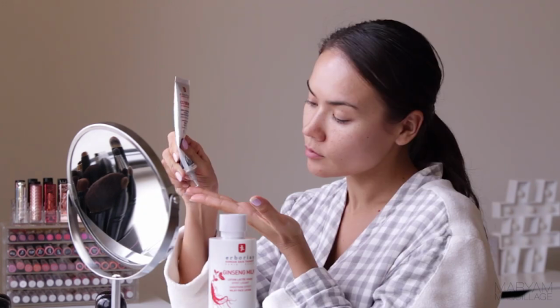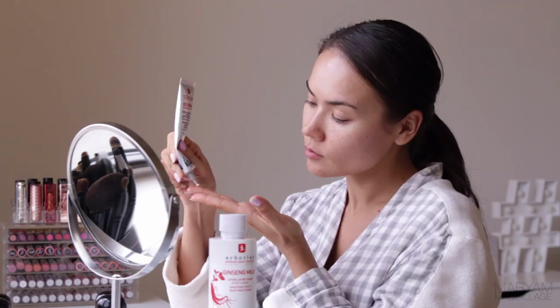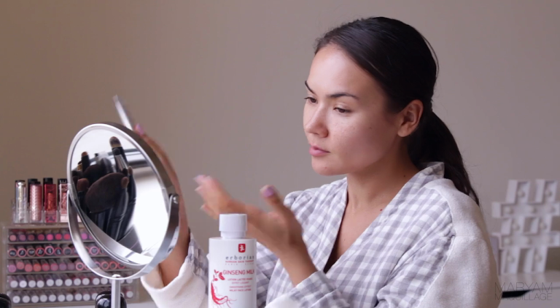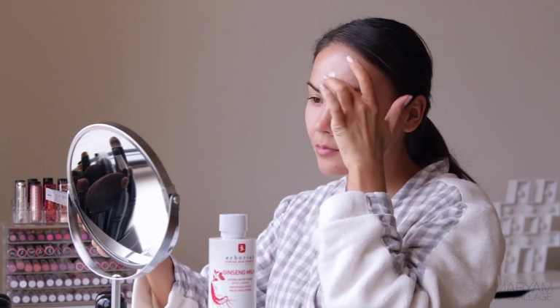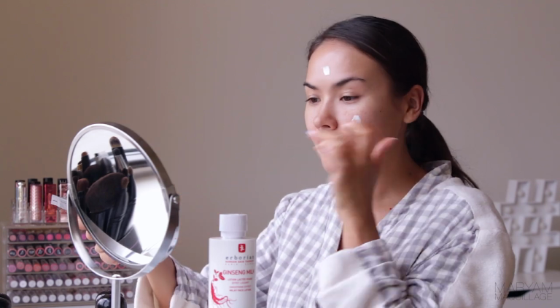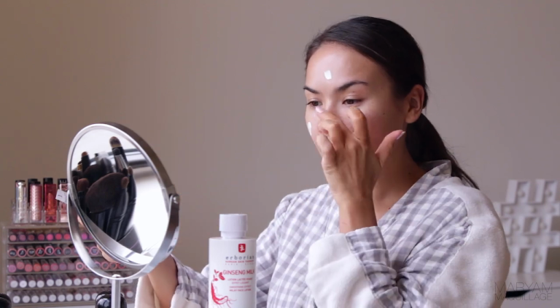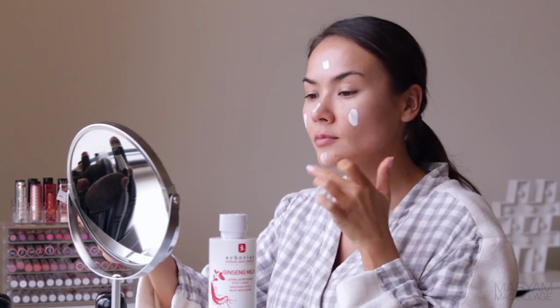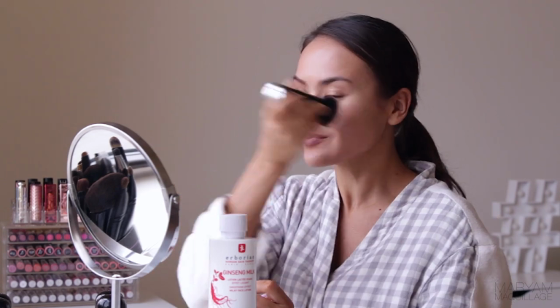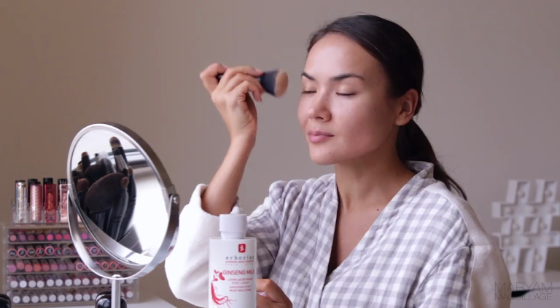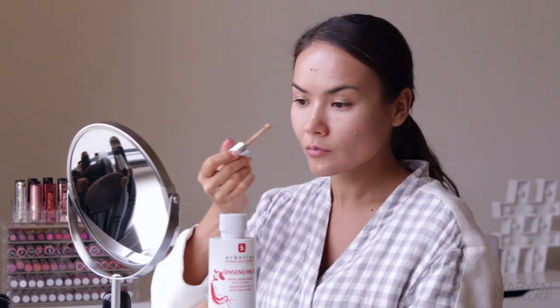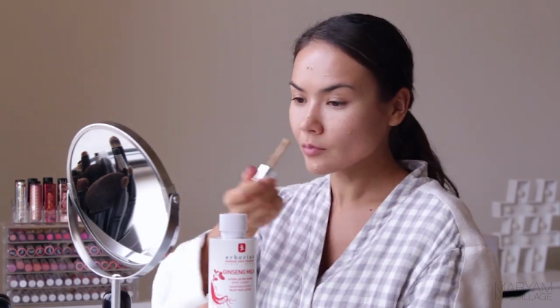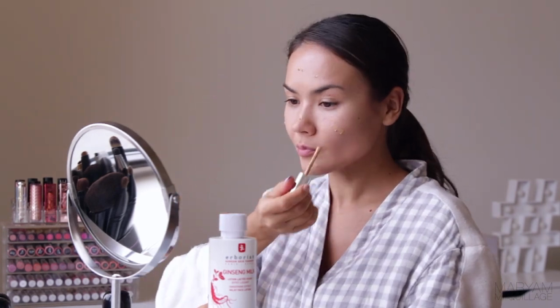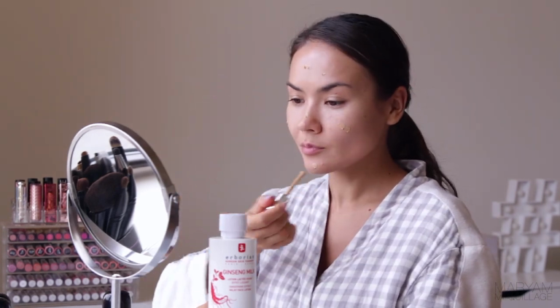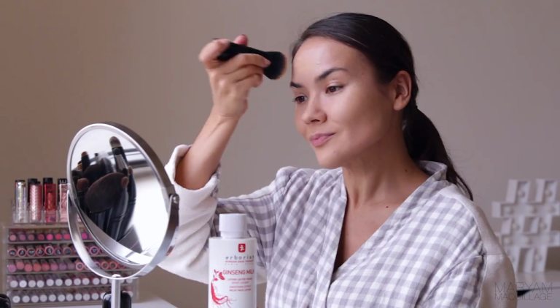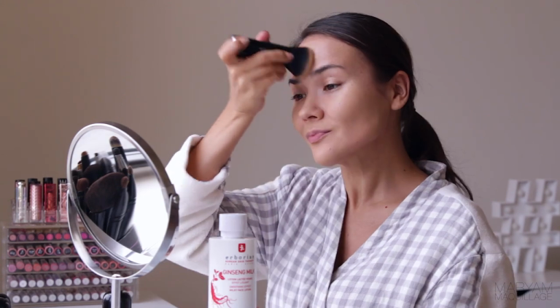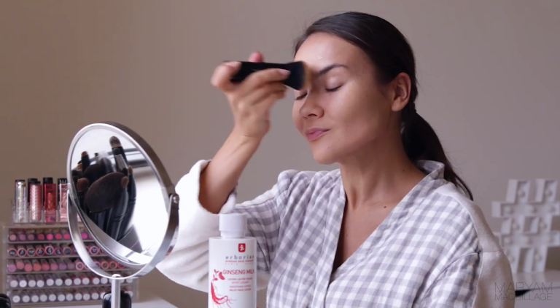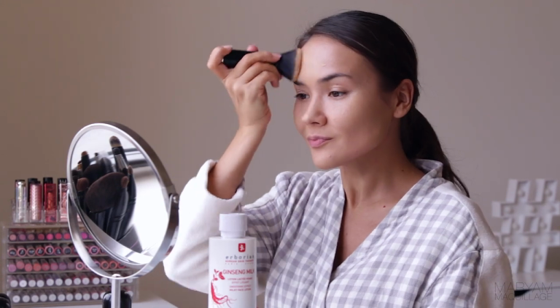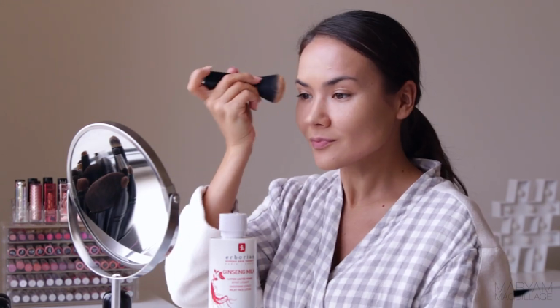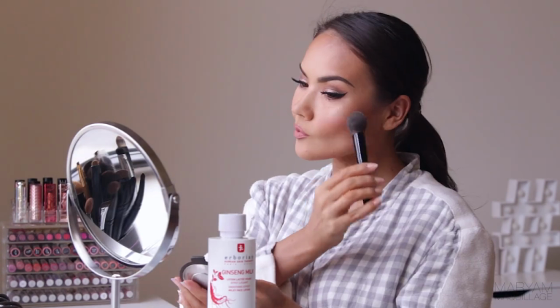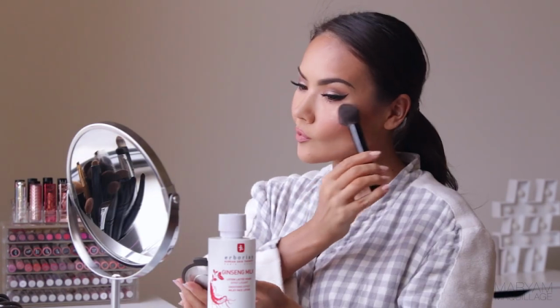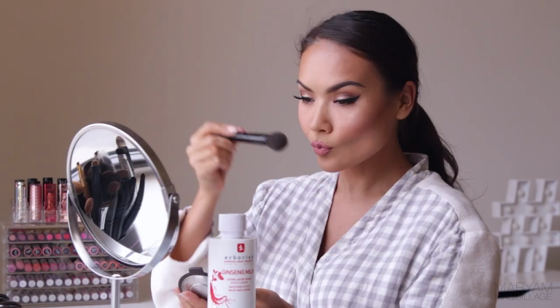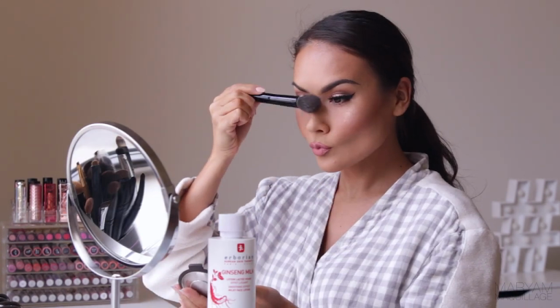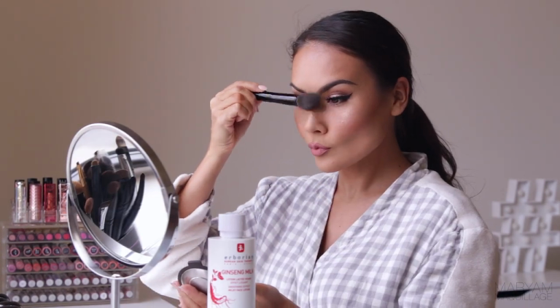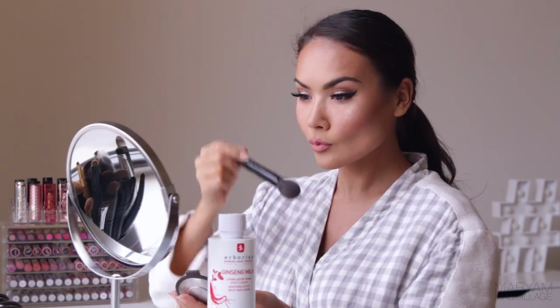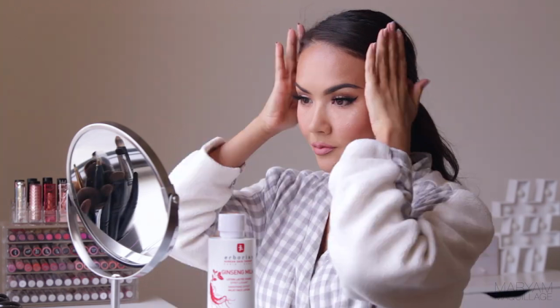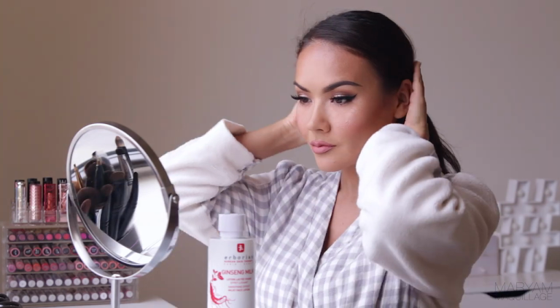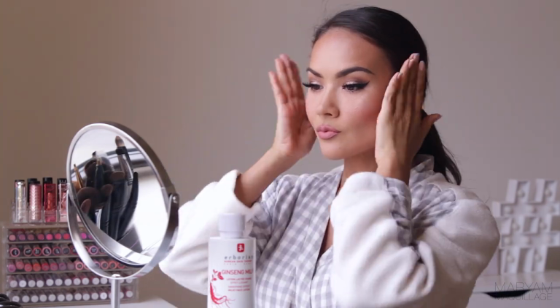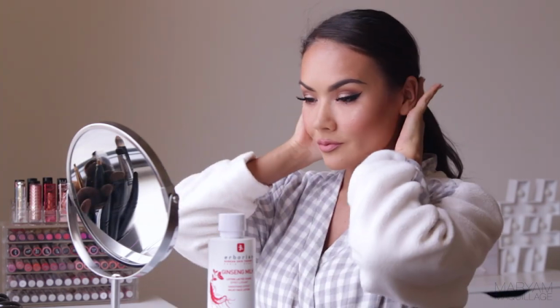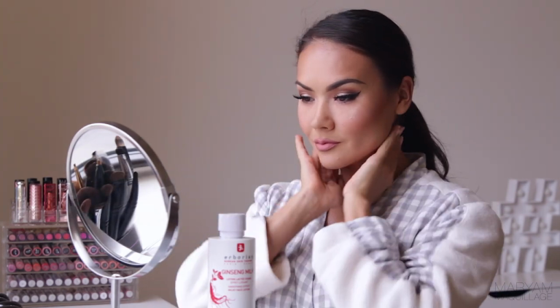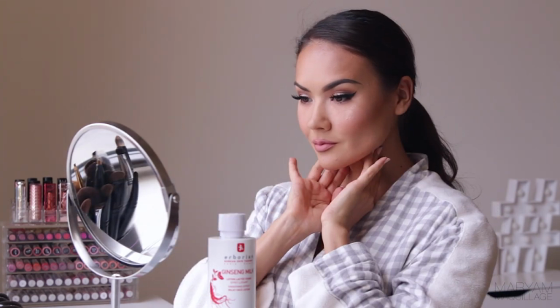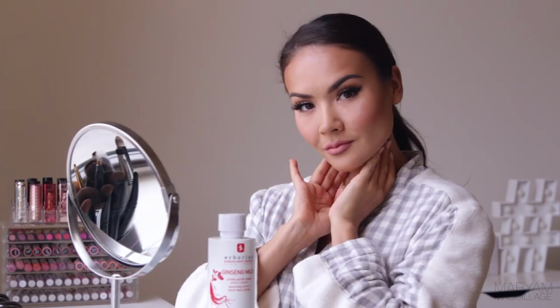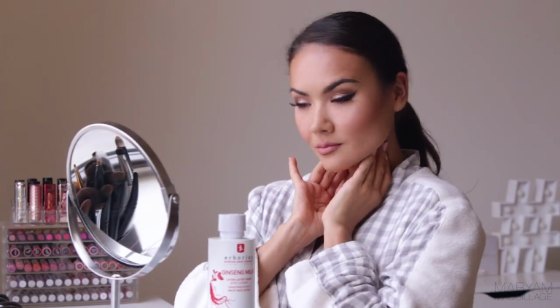With that said, you can confidently apply your CC cream, foundation, or face makeup routine and go on about your day knowing that your skin is comforted, moisturized, nourished, and protected. My makeup is now complete and I'm ready for the next phase of my day.